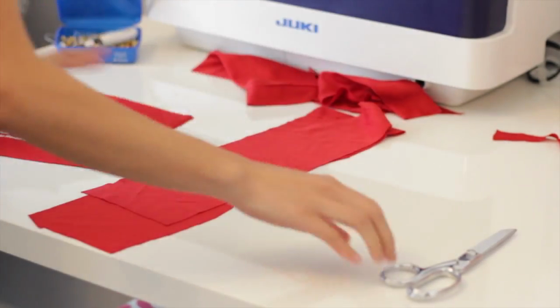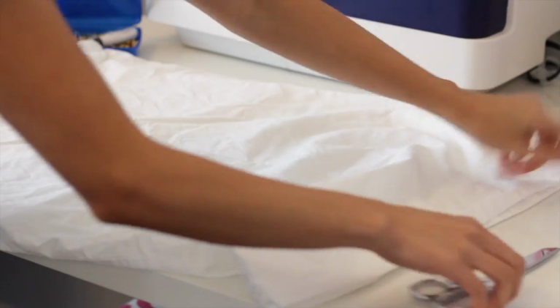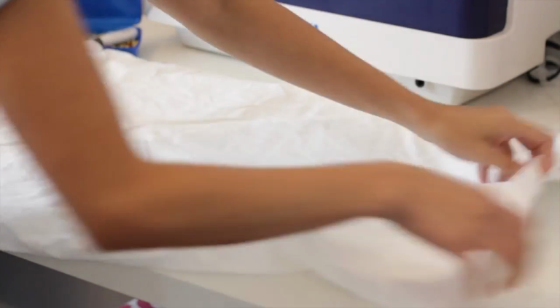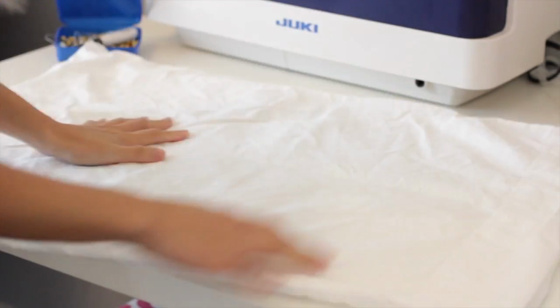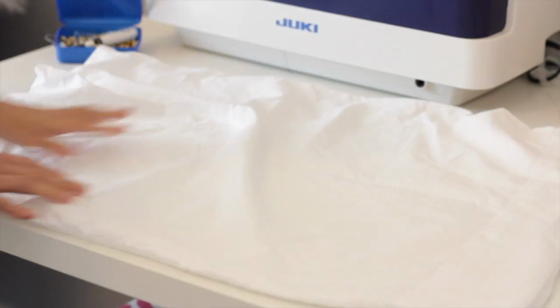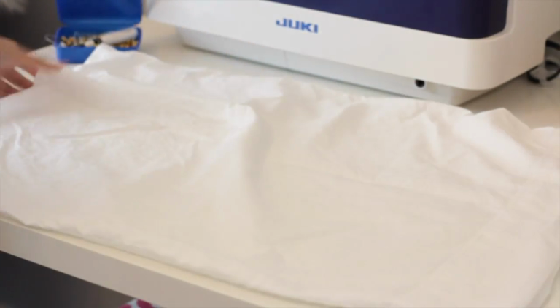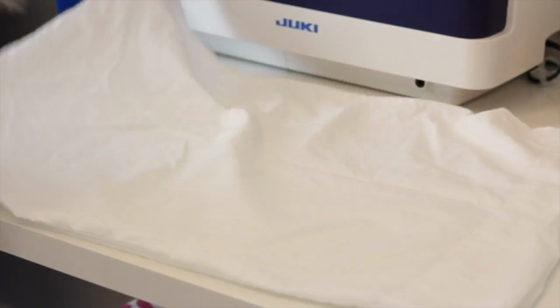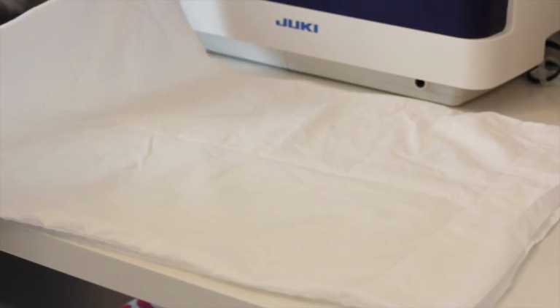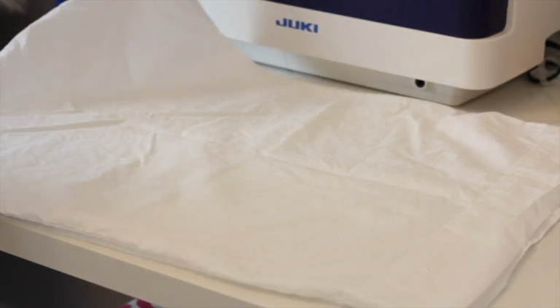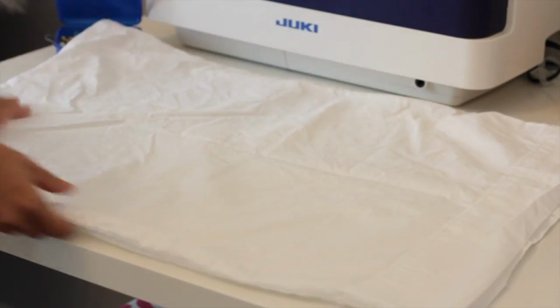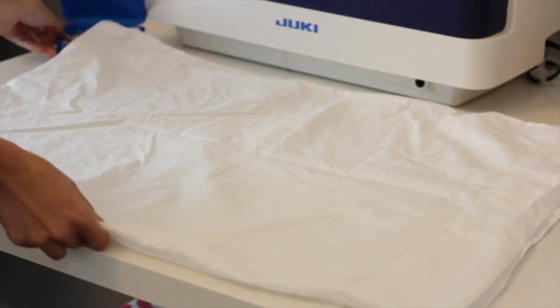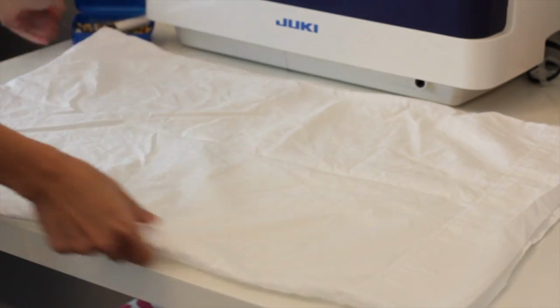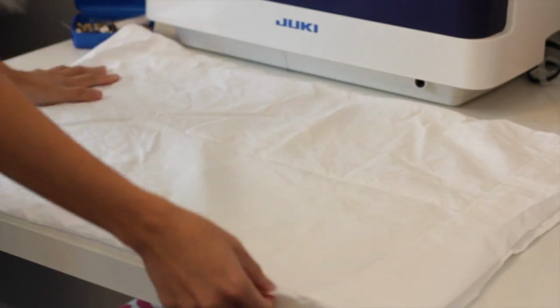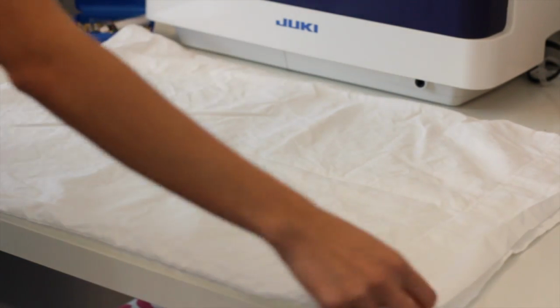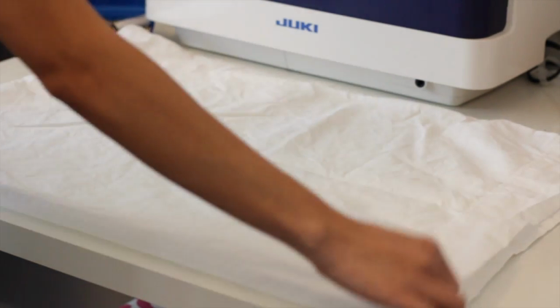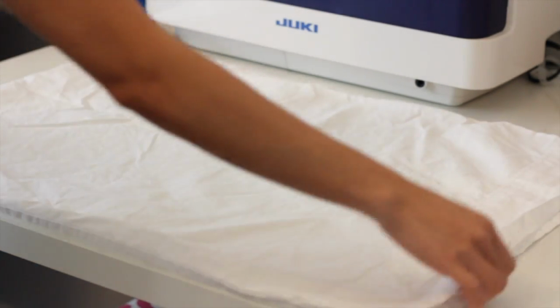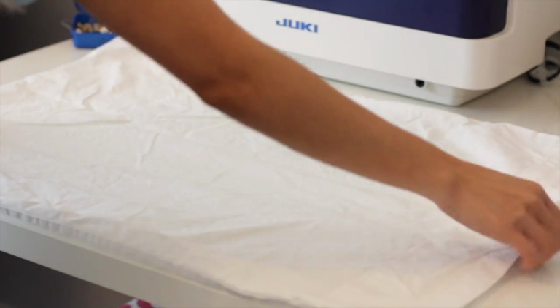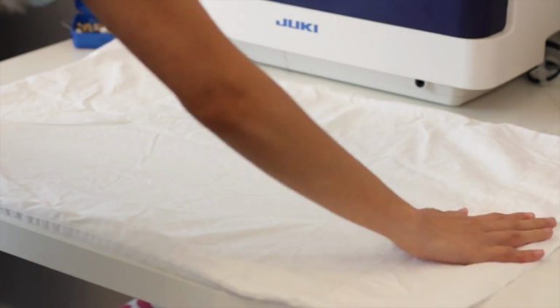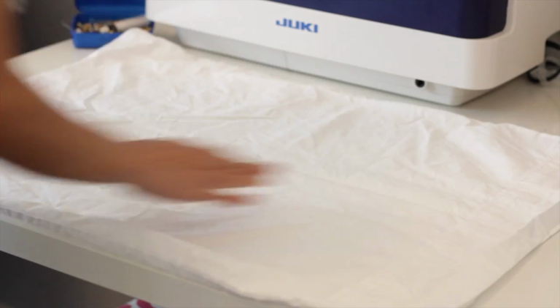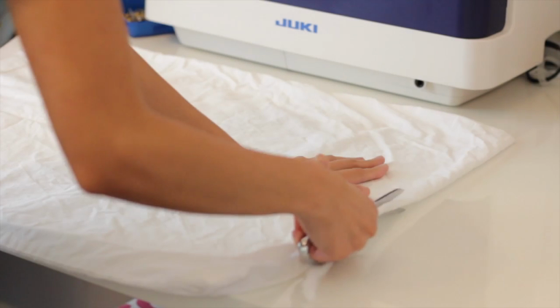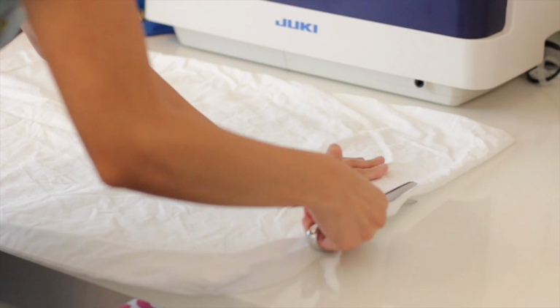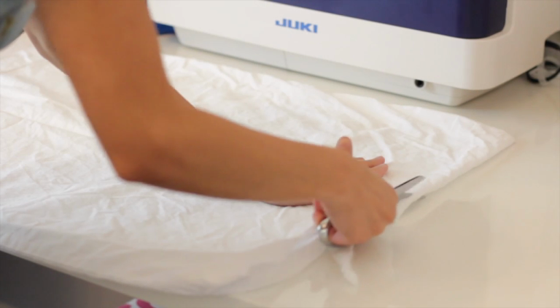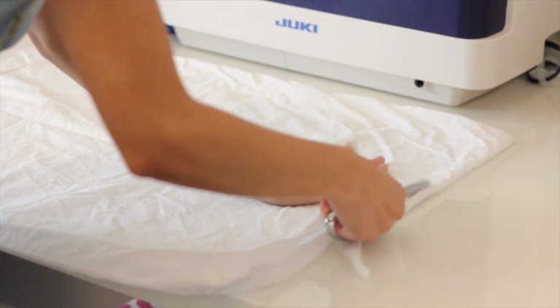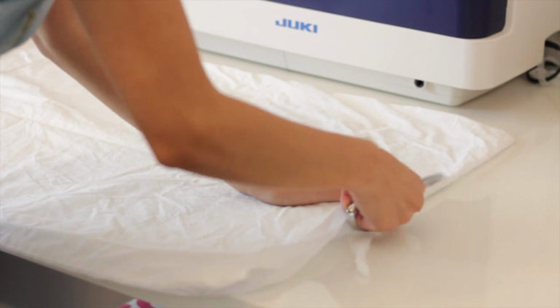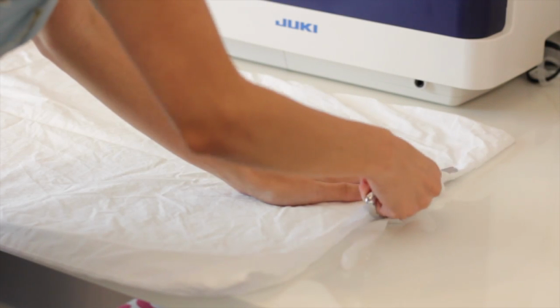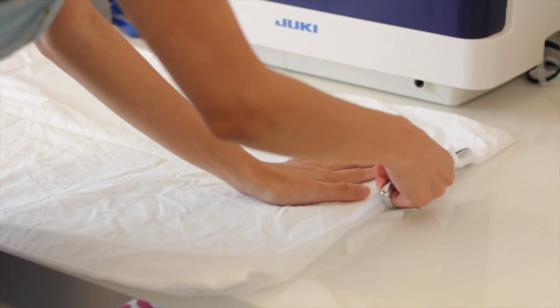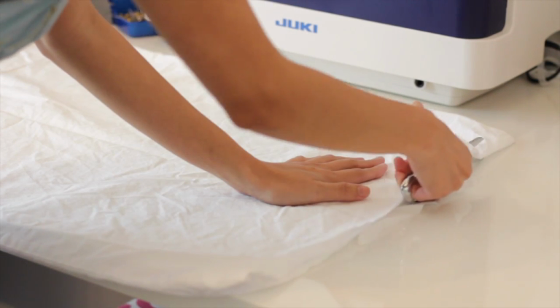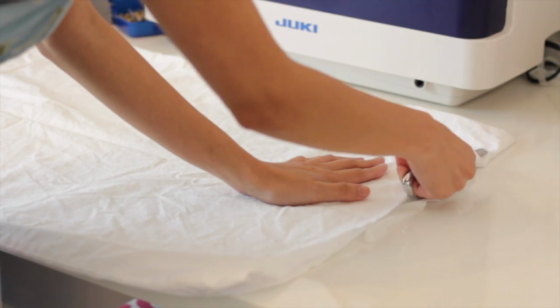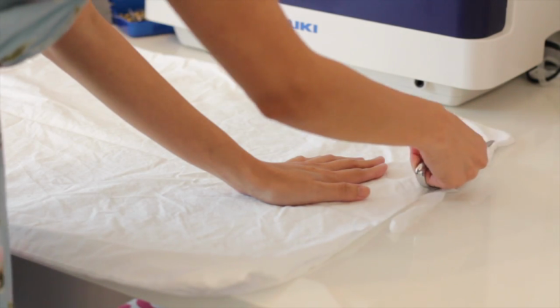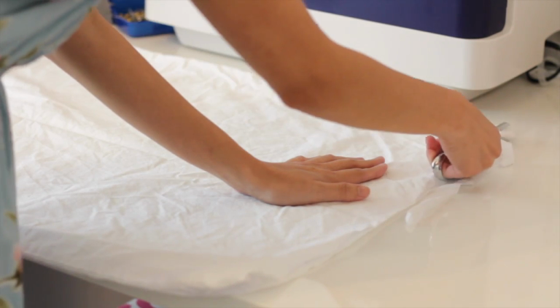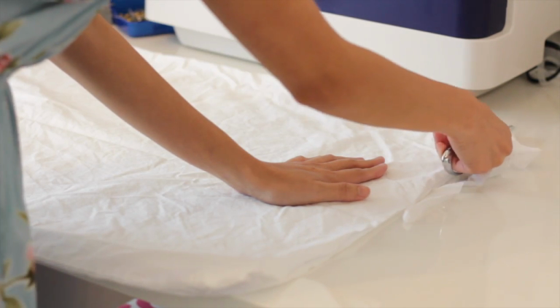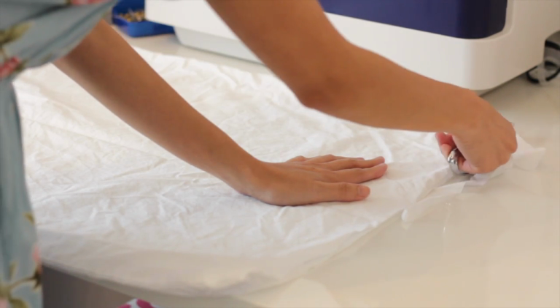For the skirt portion I am going to use this white pillowcase, and then I'm going to trim the top and the bottom of the pillowcase.